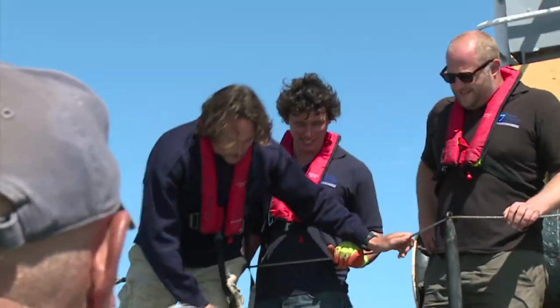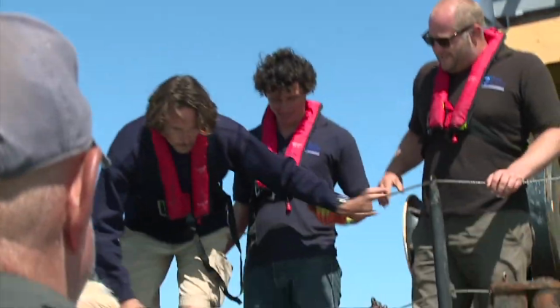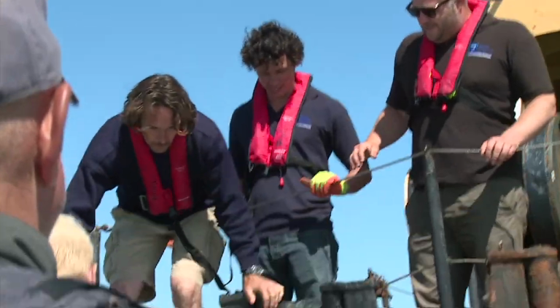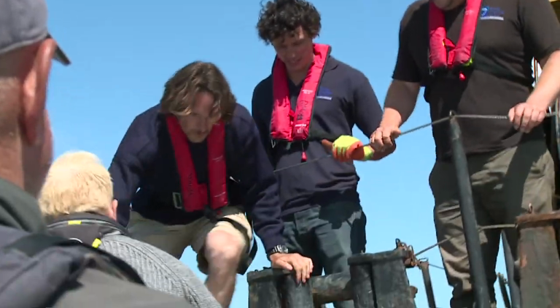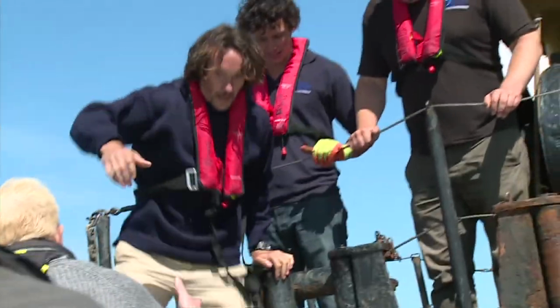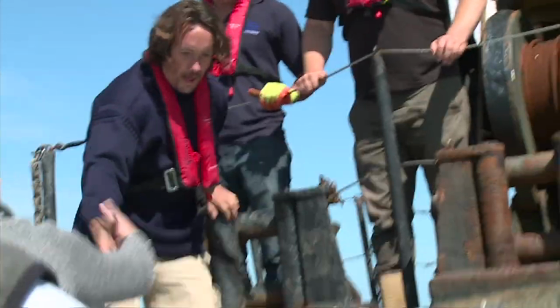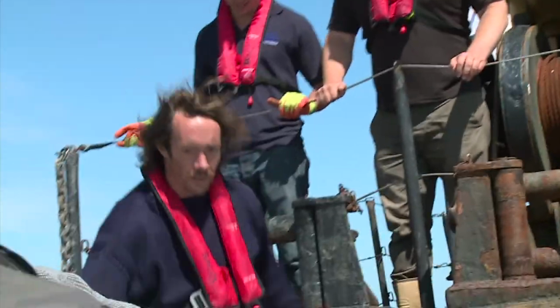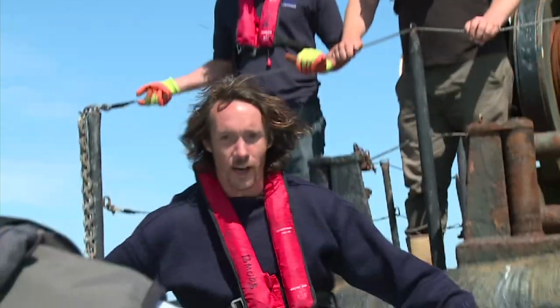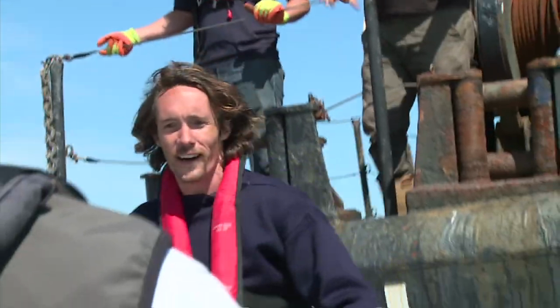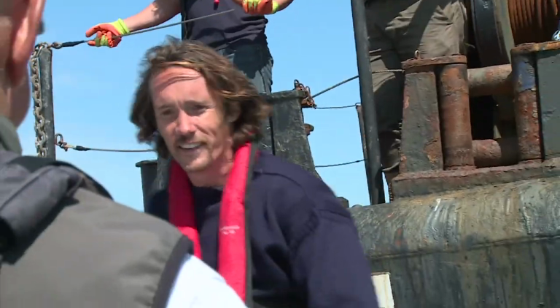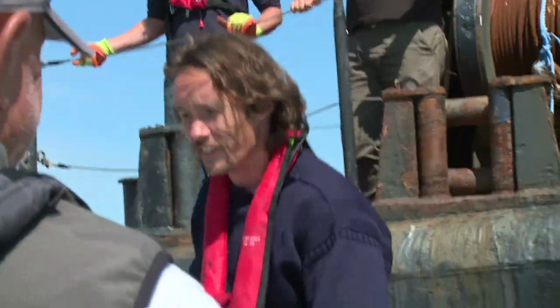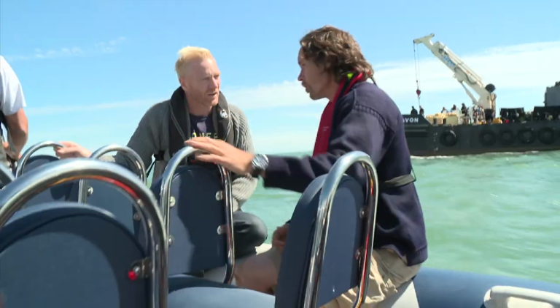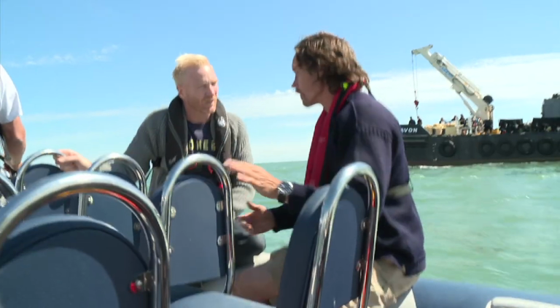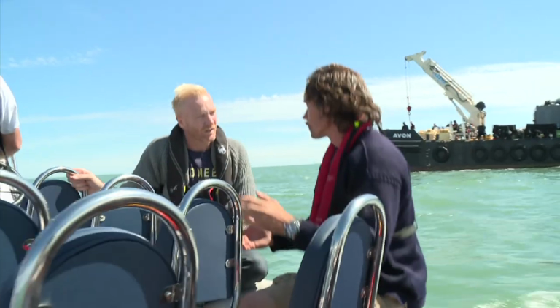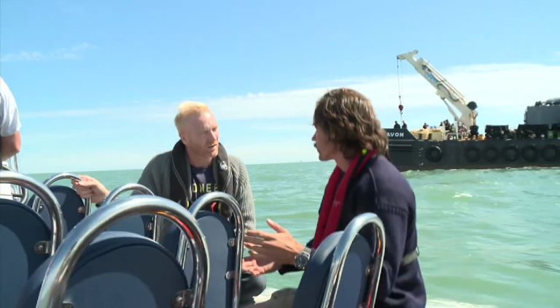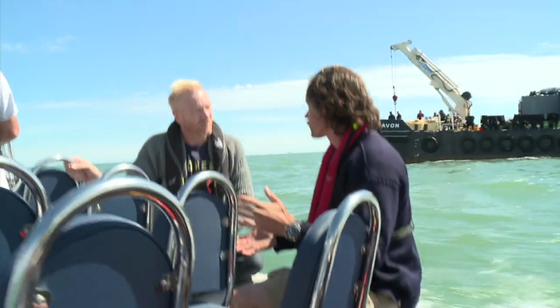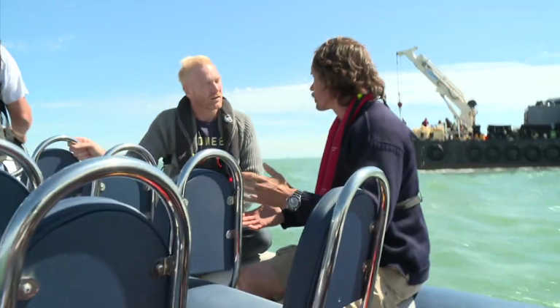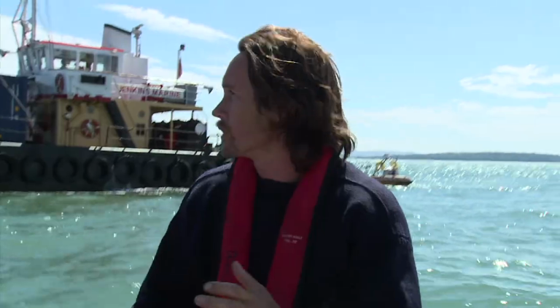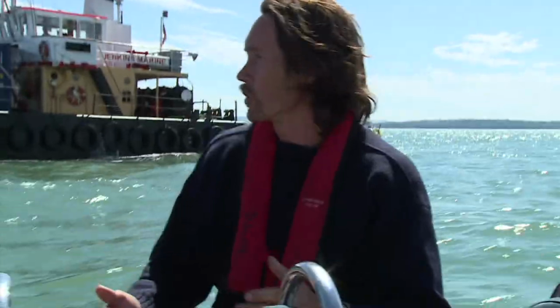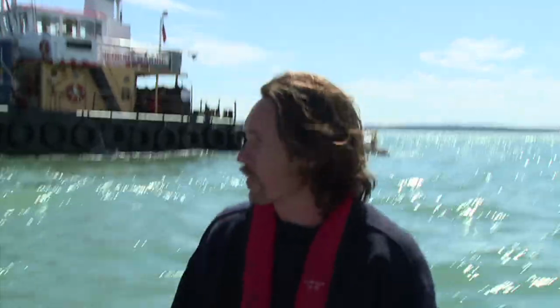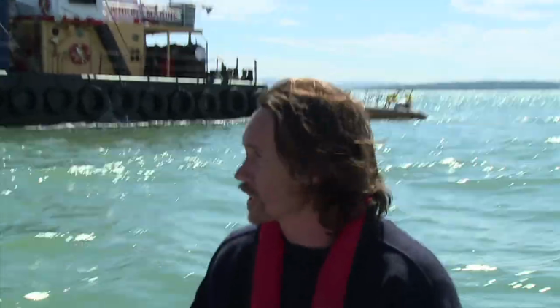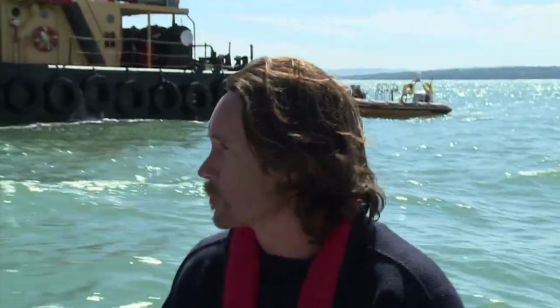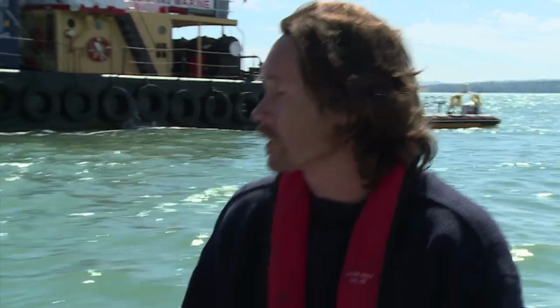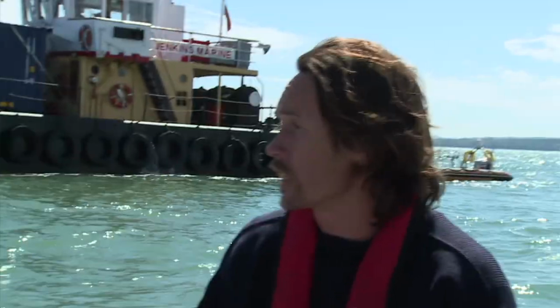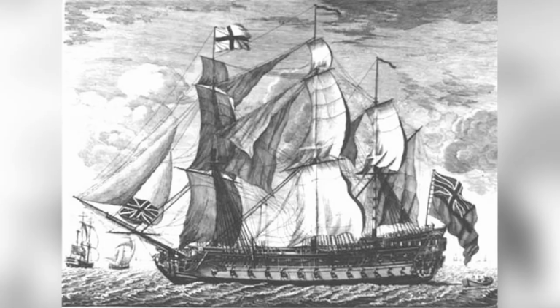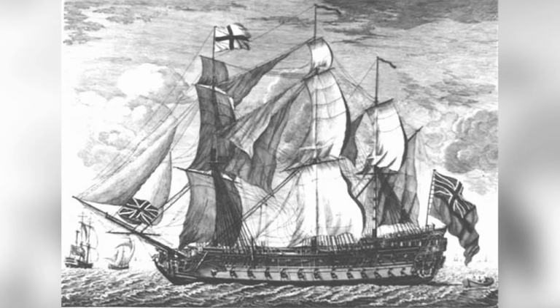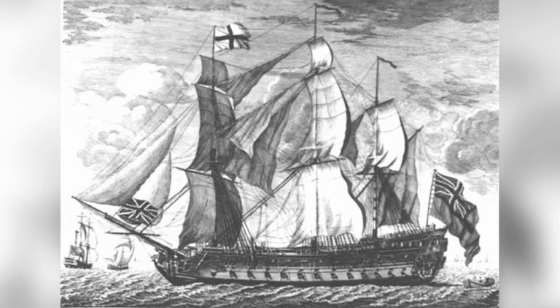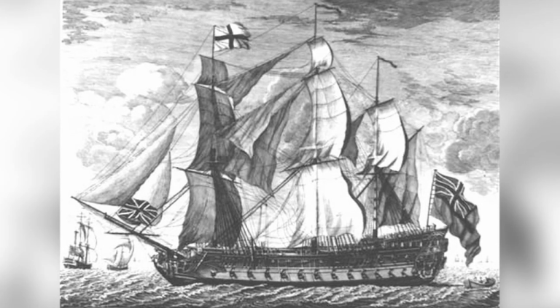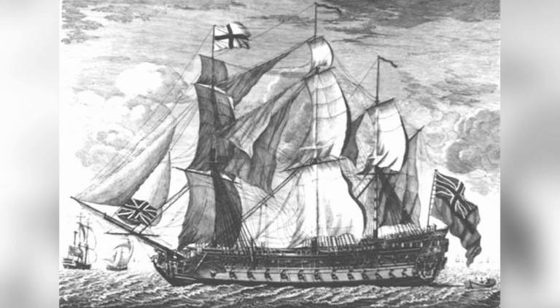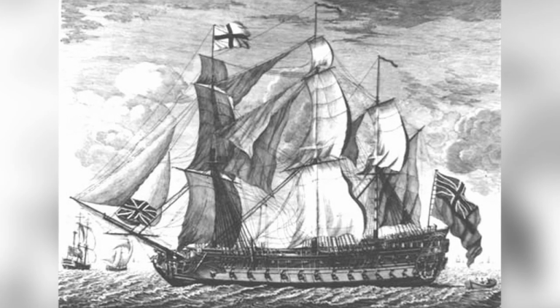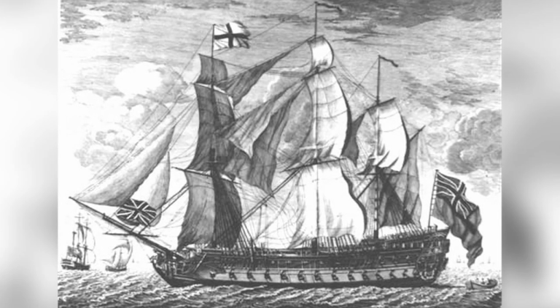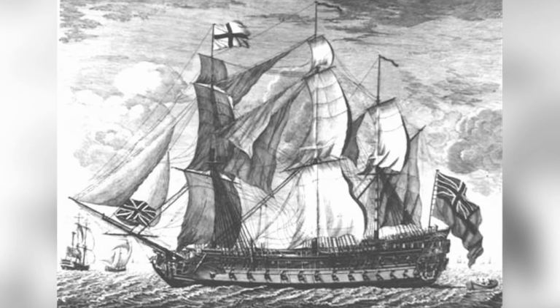Archaeologist Dan Pascoe has been on board the mission since its inception. The Invincible was a very special ship. She was originally French and captured by the British, and she went on to influence the design of British warships.